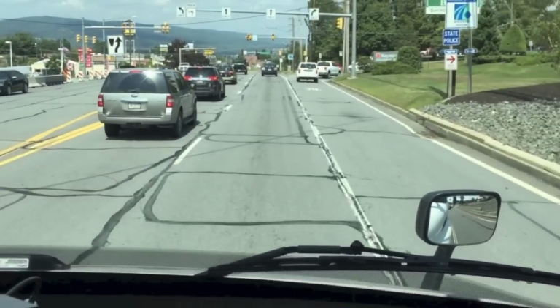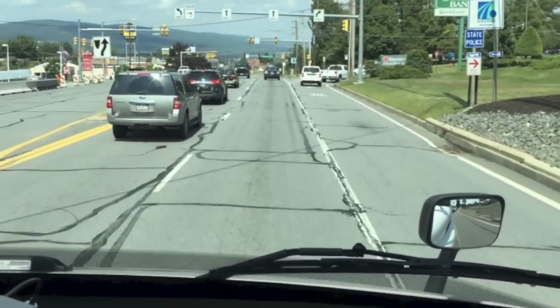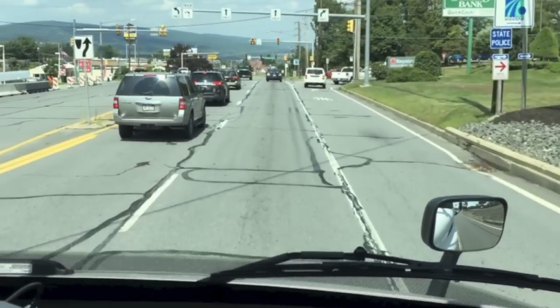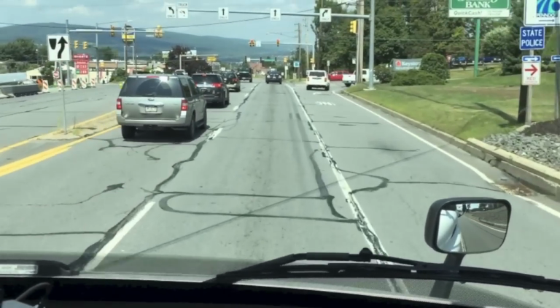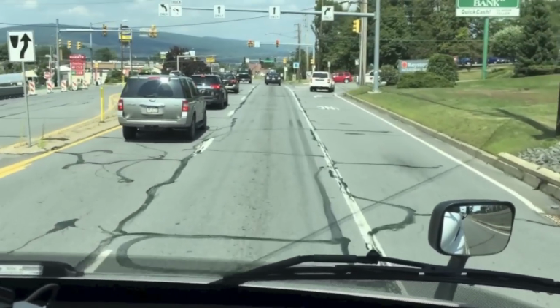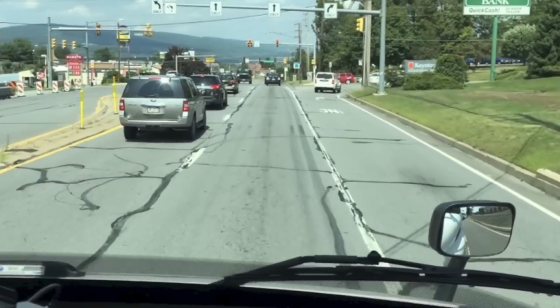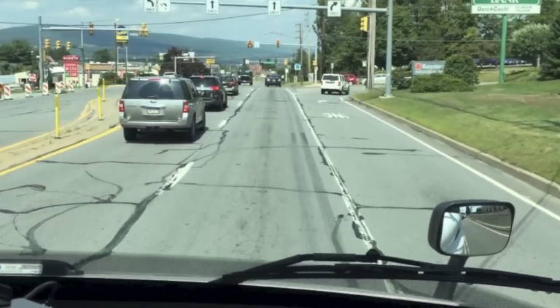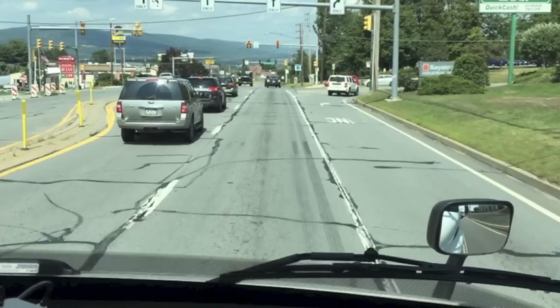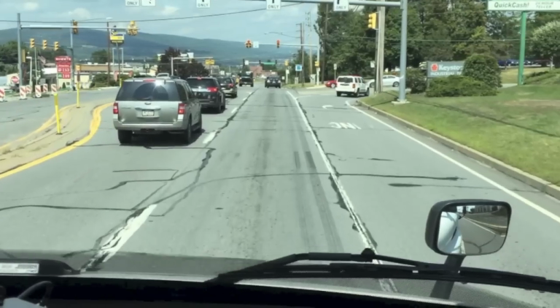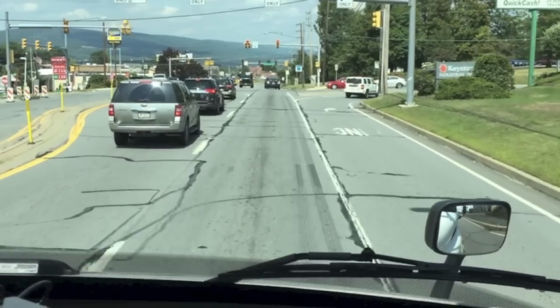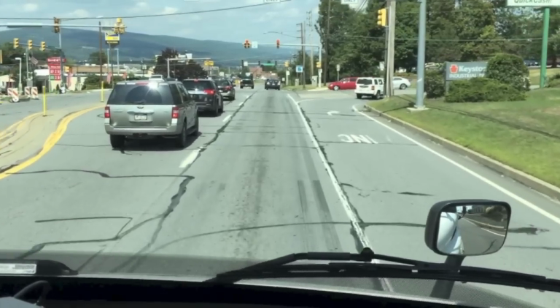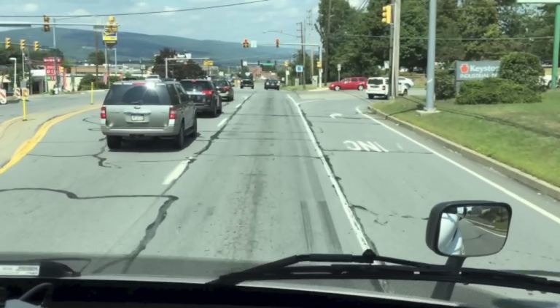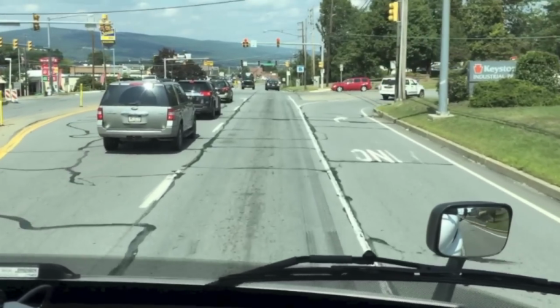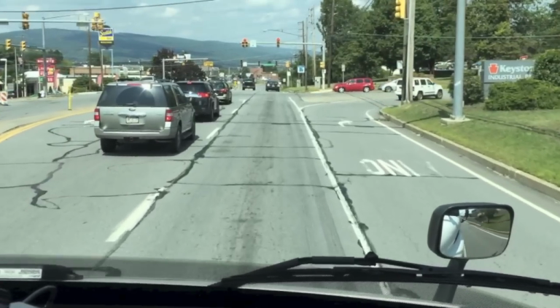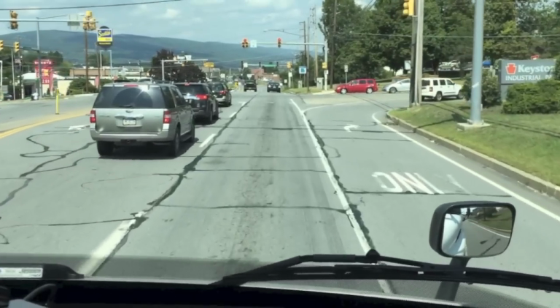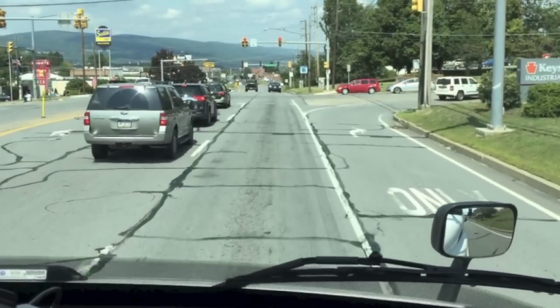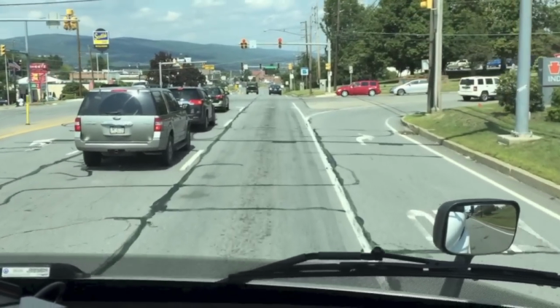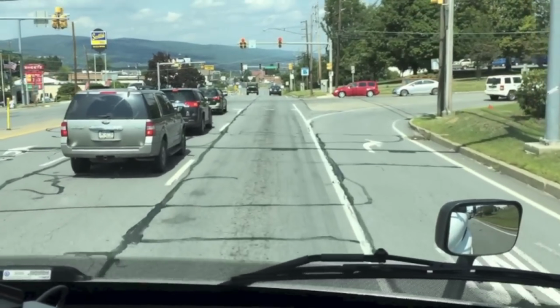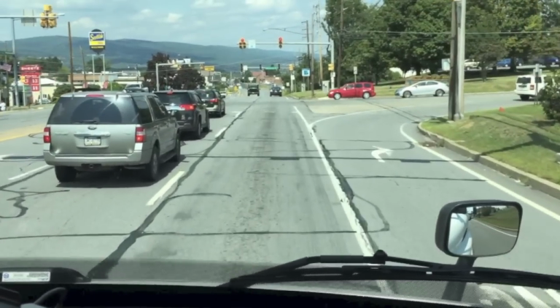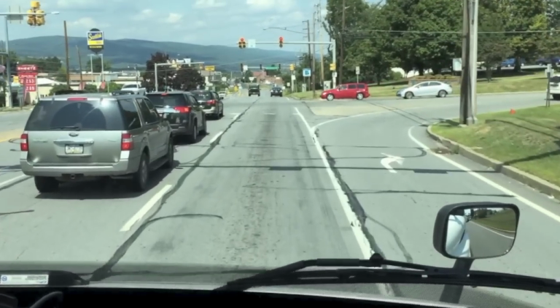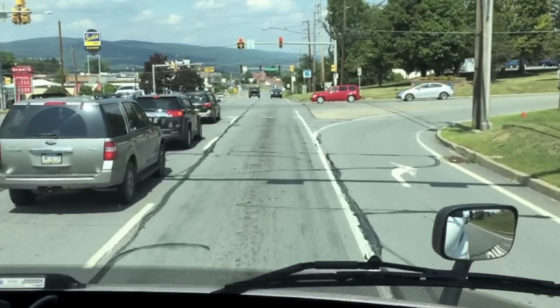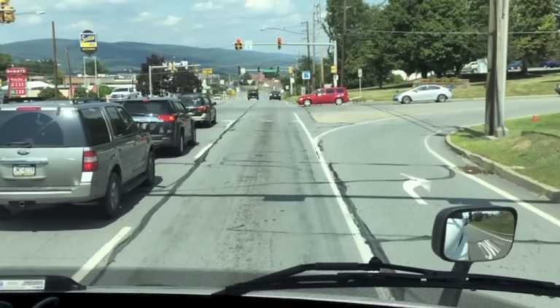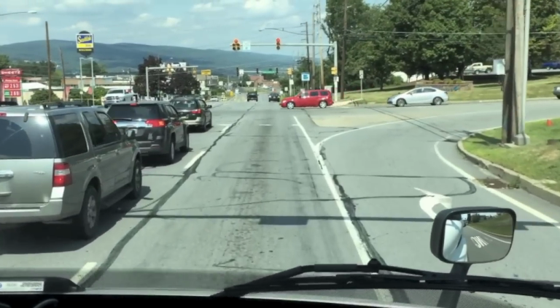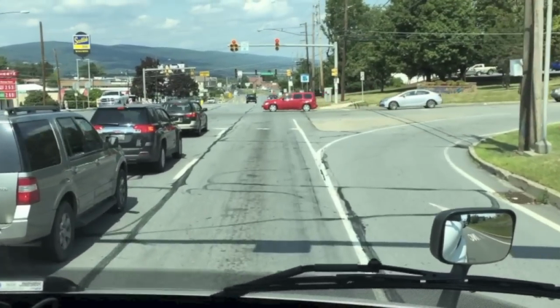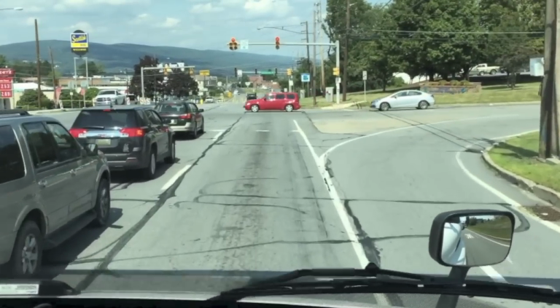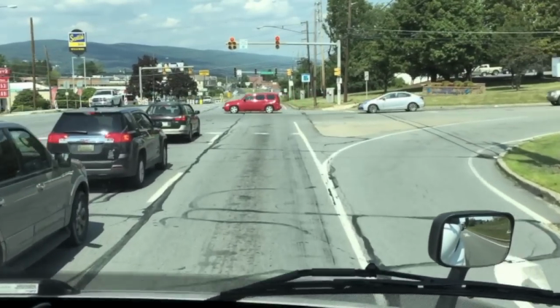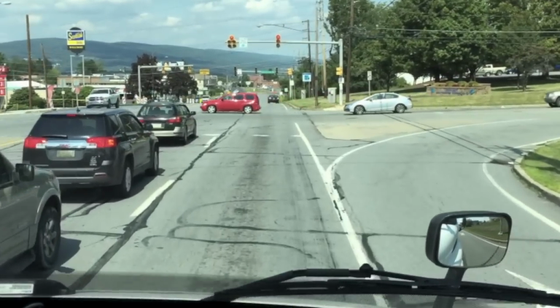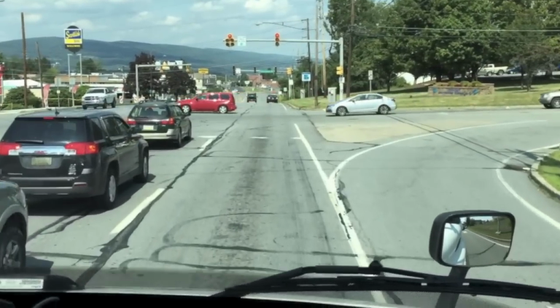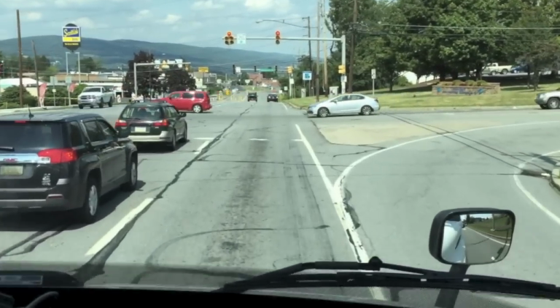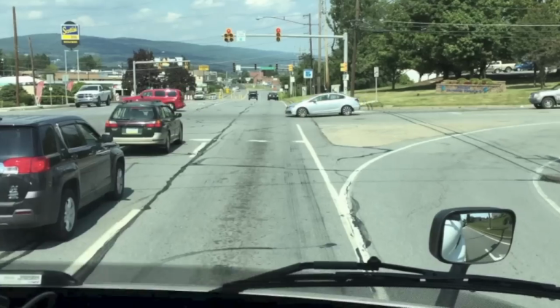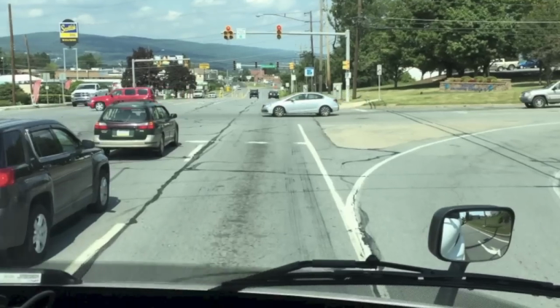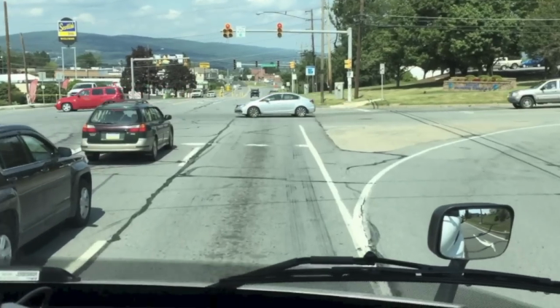That traffic light — we wouldn't have made it no matter what. So we're saving on brakes, saving on gas, and taking our time.